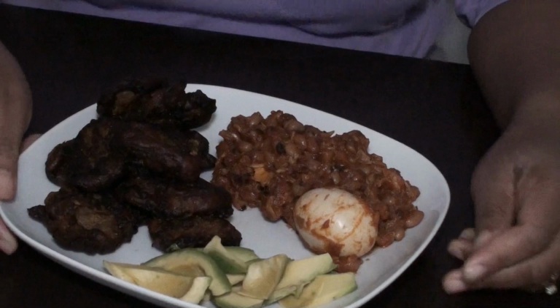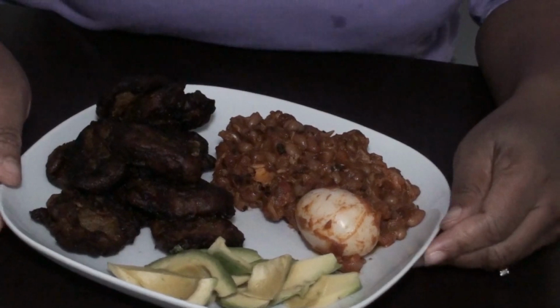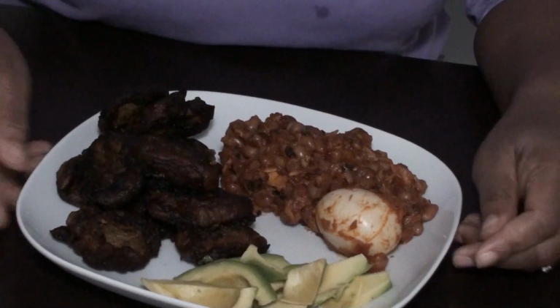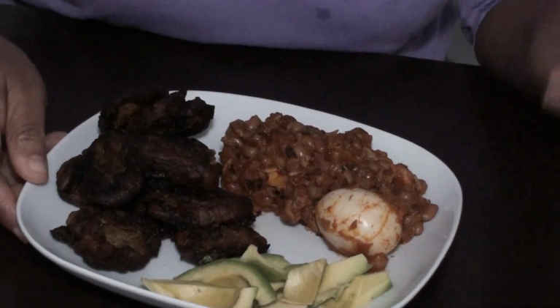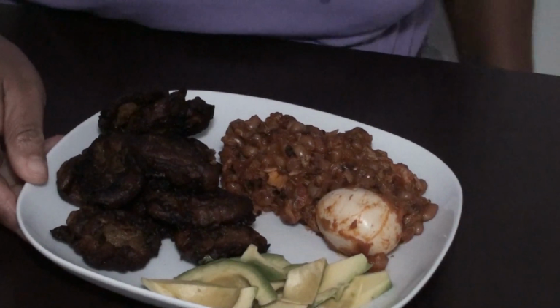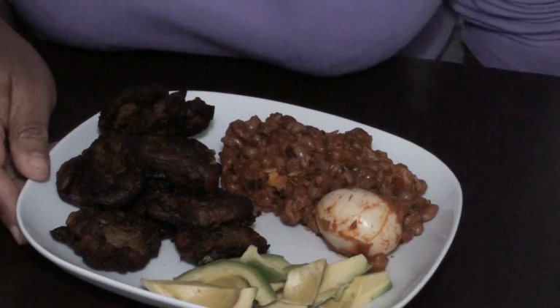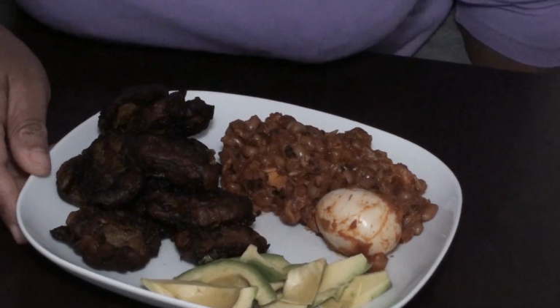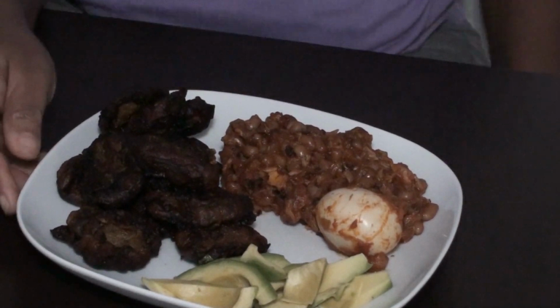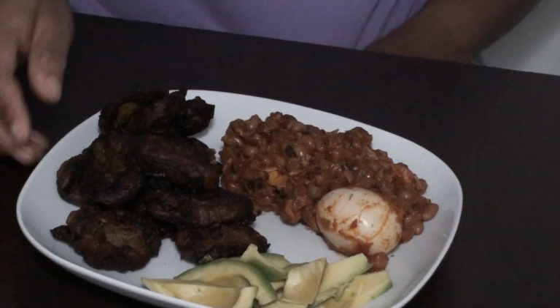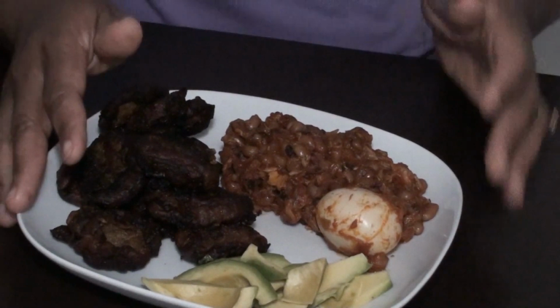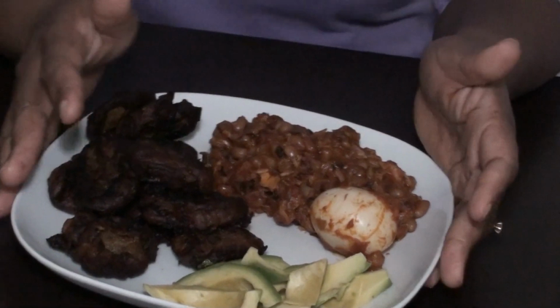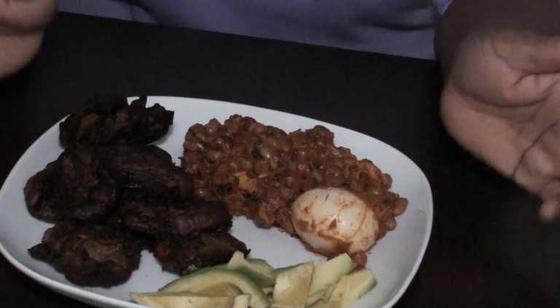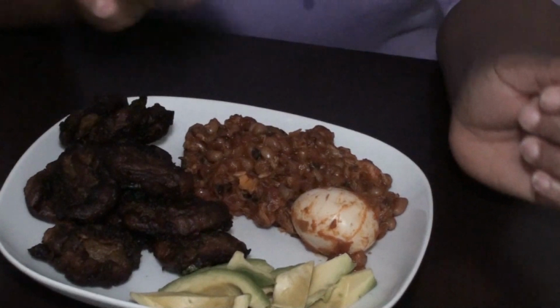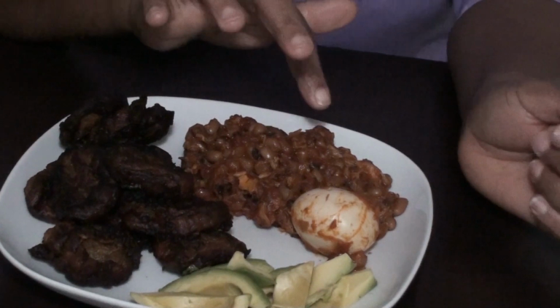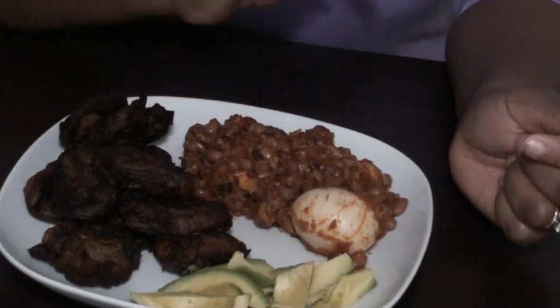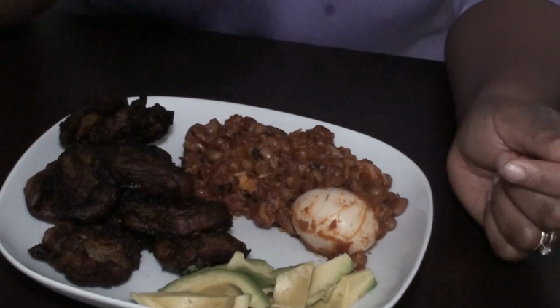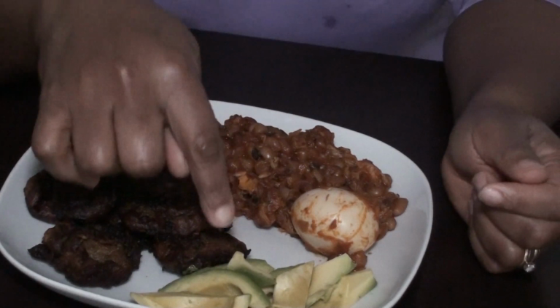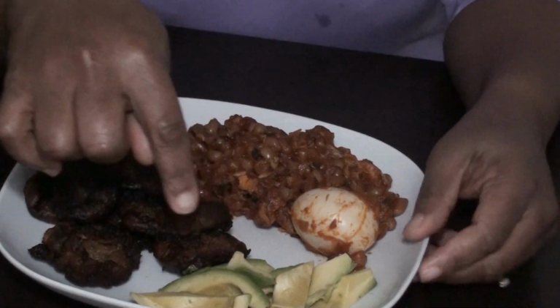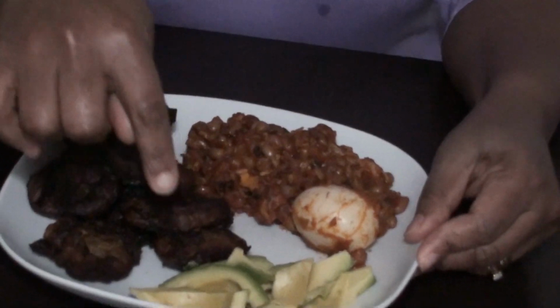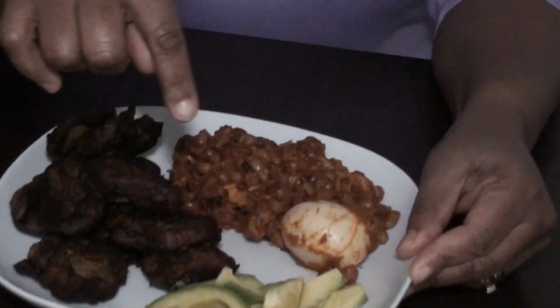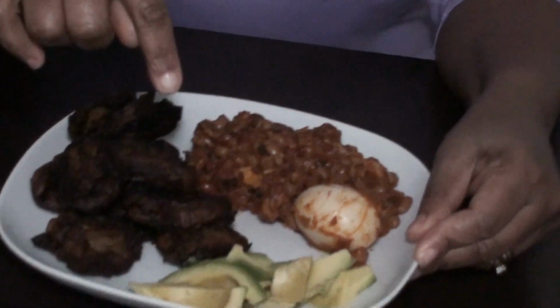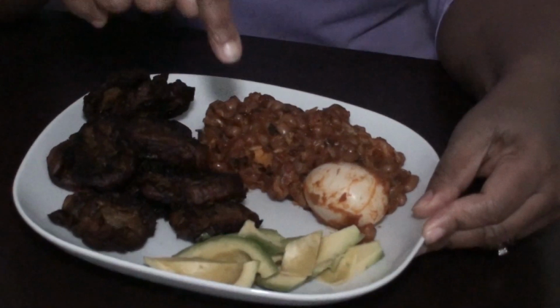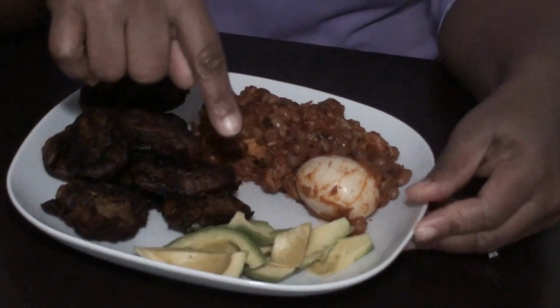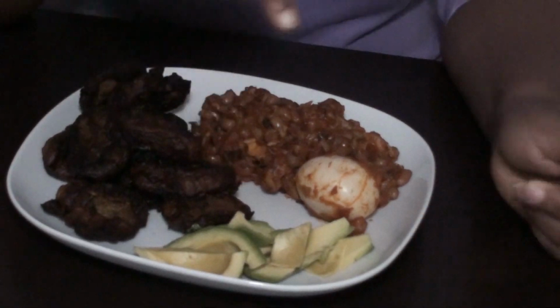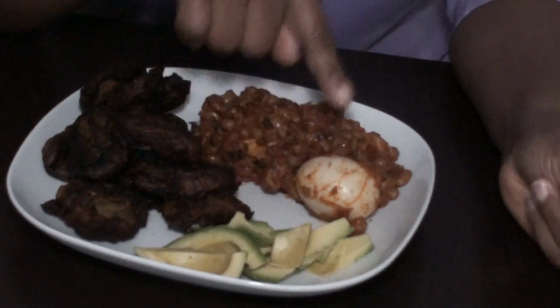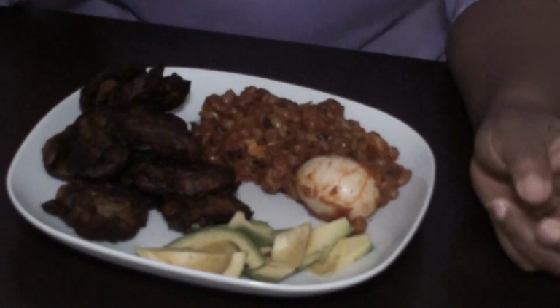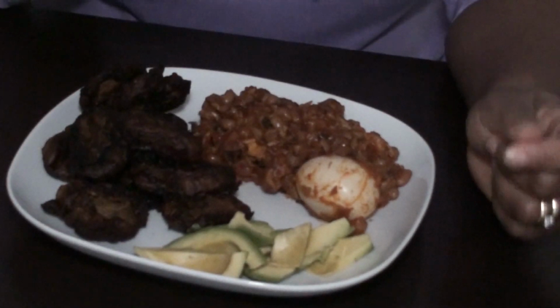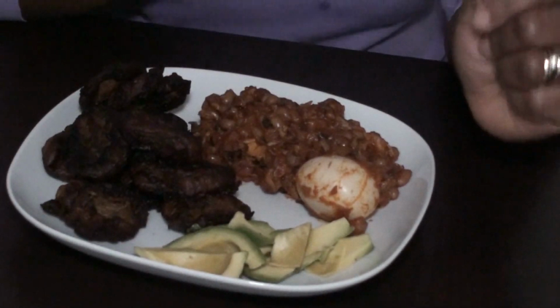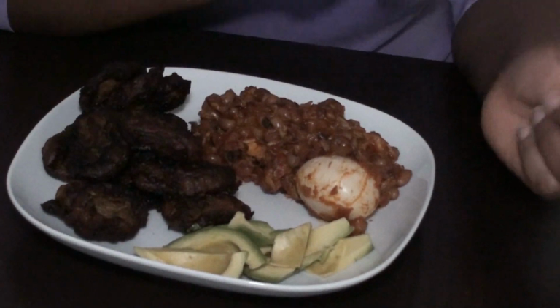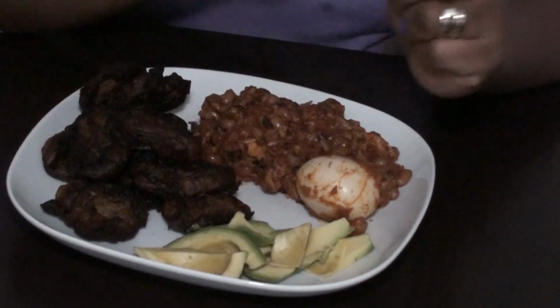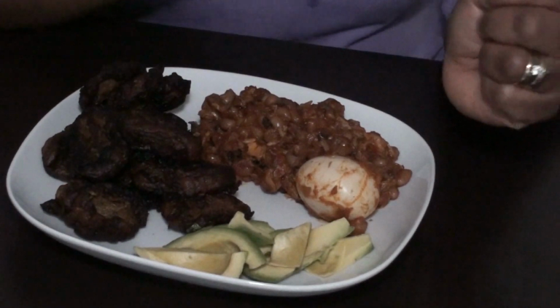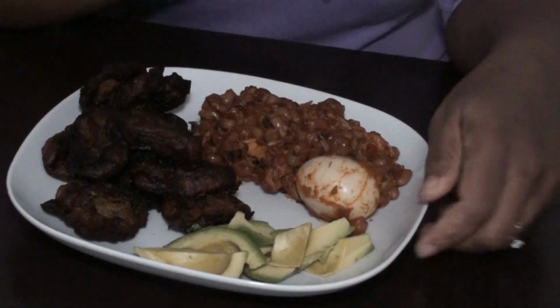And my lovely people, this is my akakro with beans, and I have here avocado — you can see — and I have my eggs. So I'm going to enjoy it now.